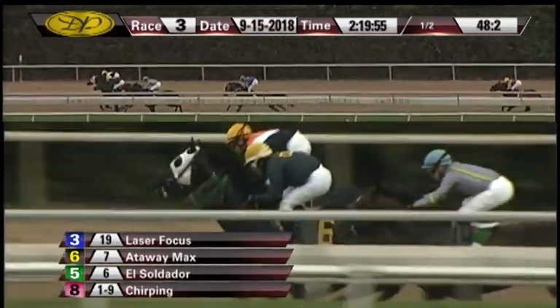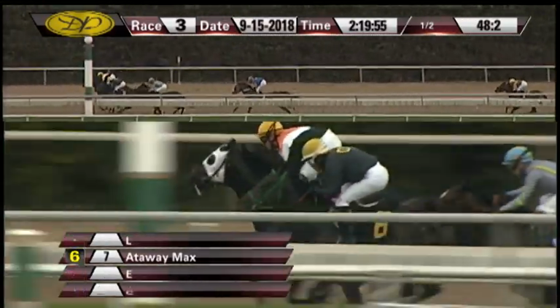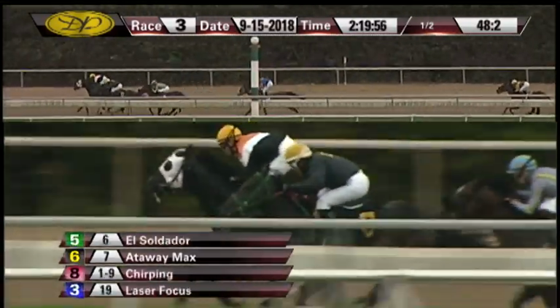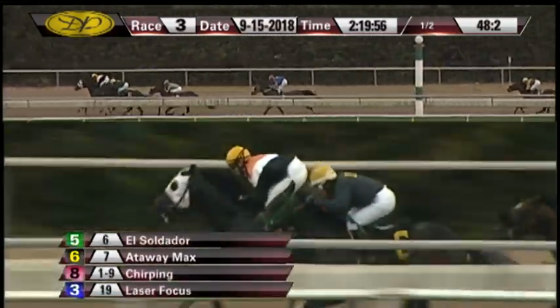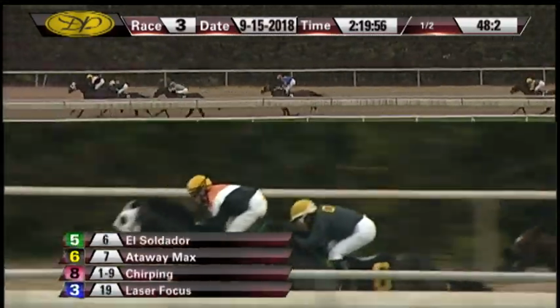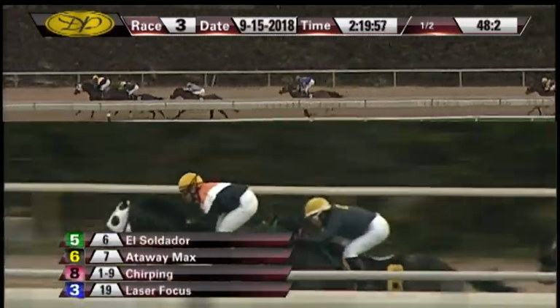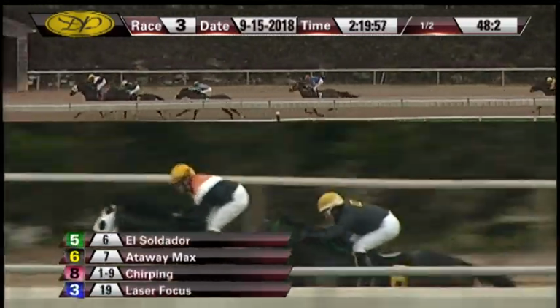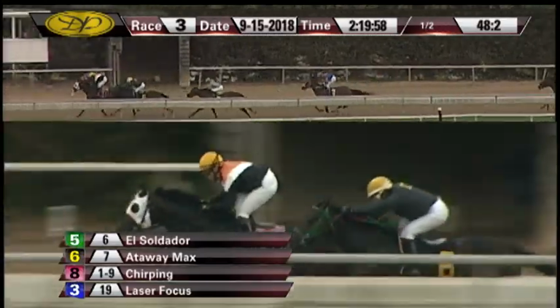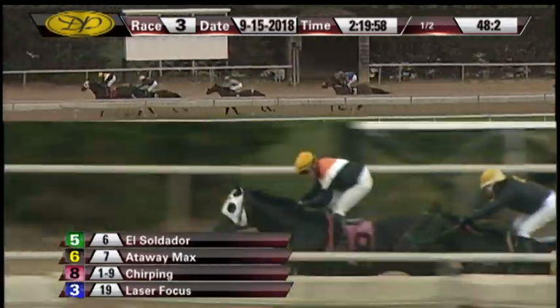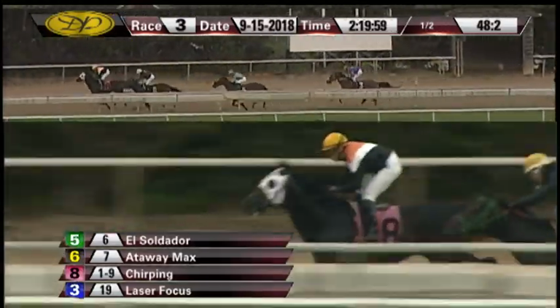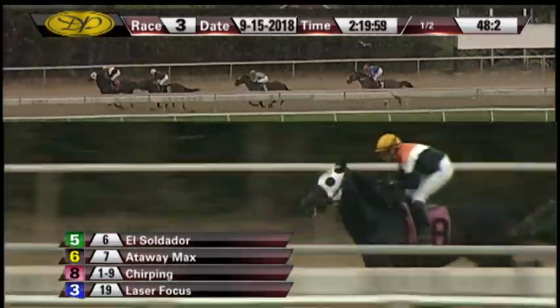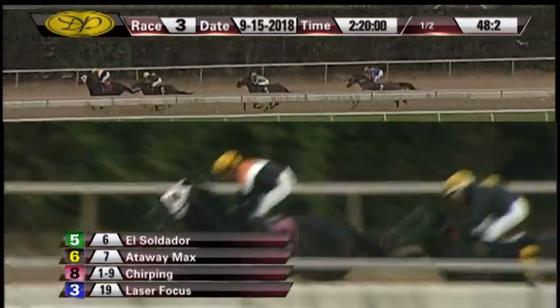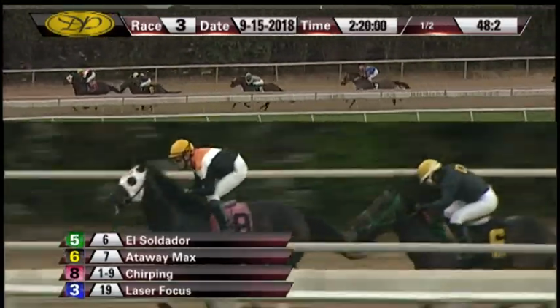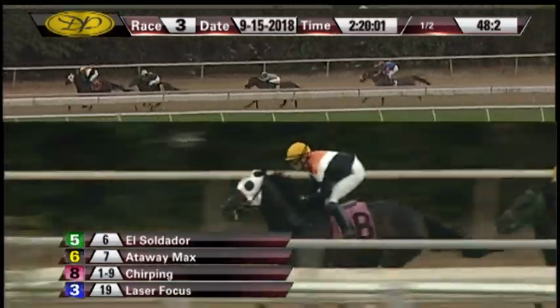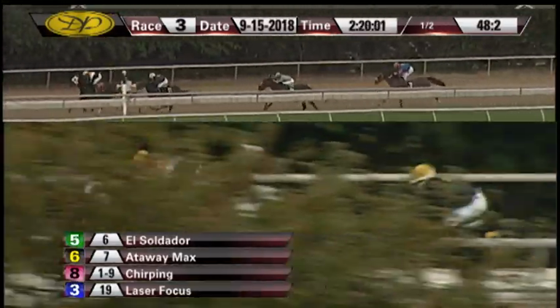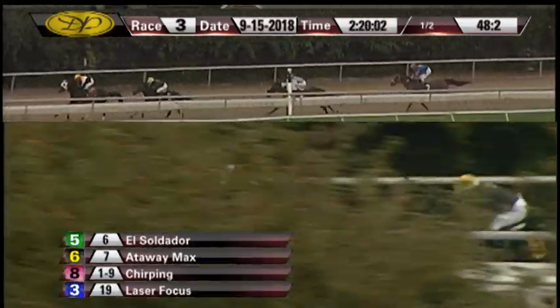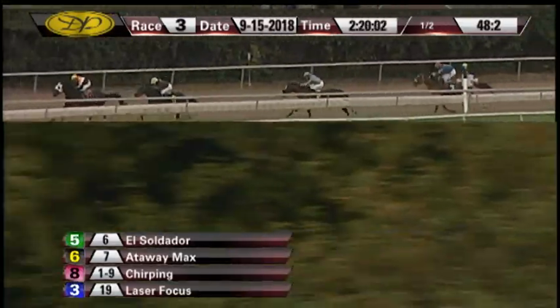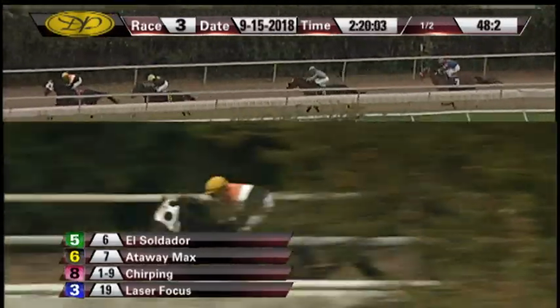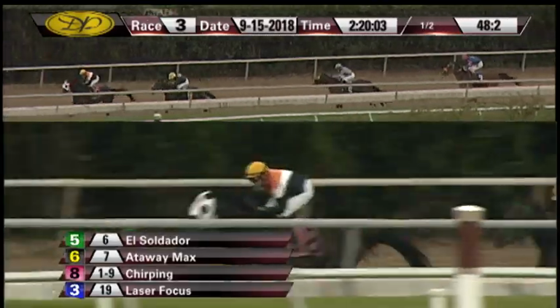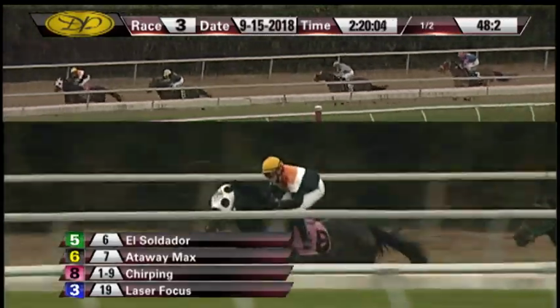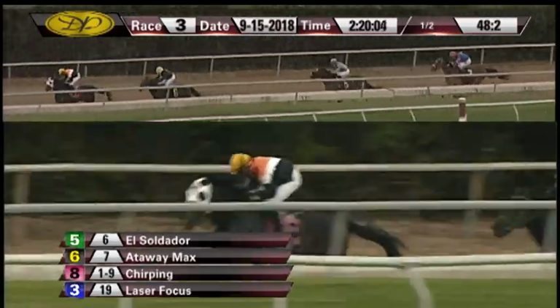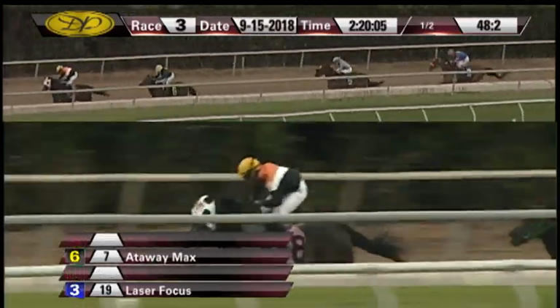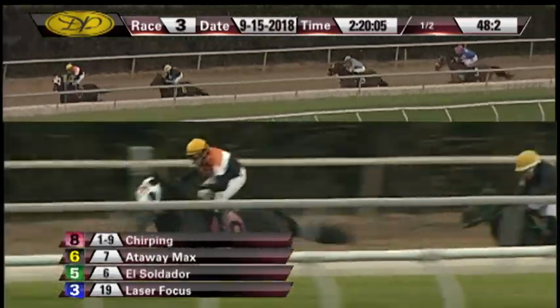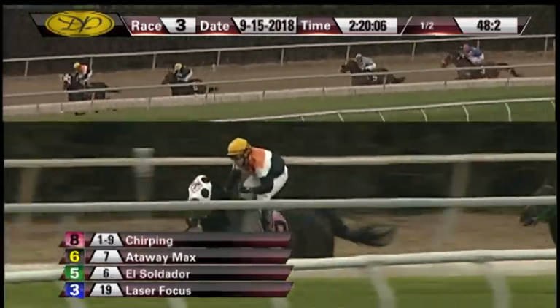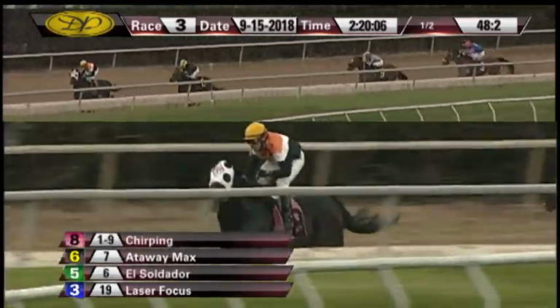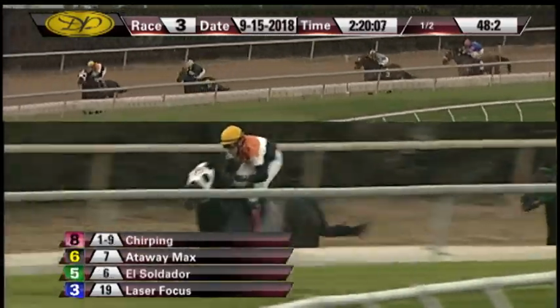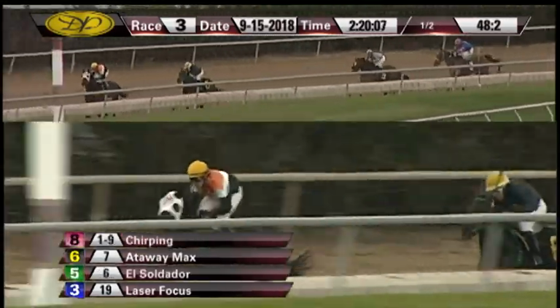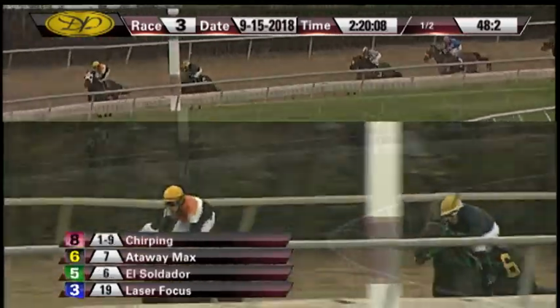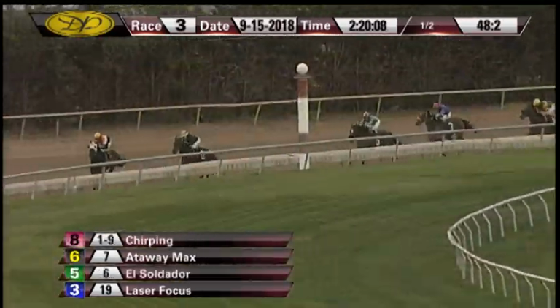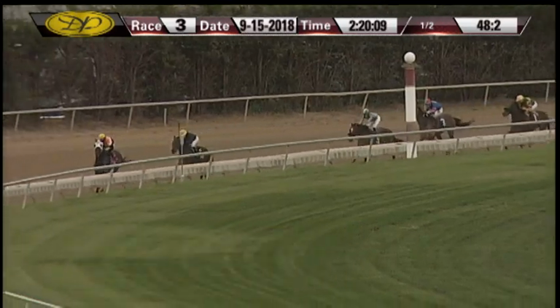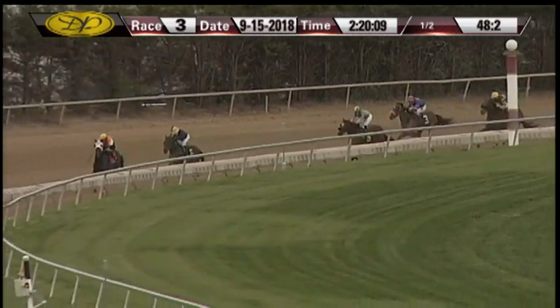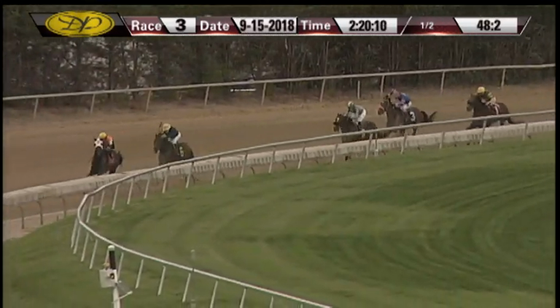Here comes your favorite — Chirping to take on Attaway Max, and now Chirping to the front by a length. Attaway Max racing second, followed by El Soldador. Laser Focus has dropped out of it and Razzie's Reward never in it. They've got a quarter to go, they're well strung out and Chirping leads it.